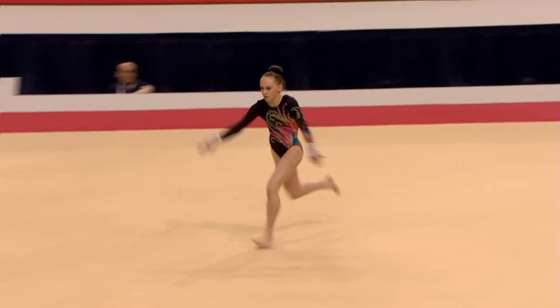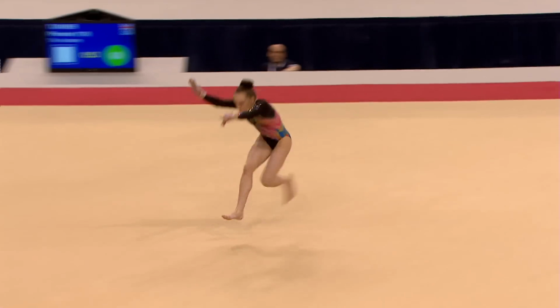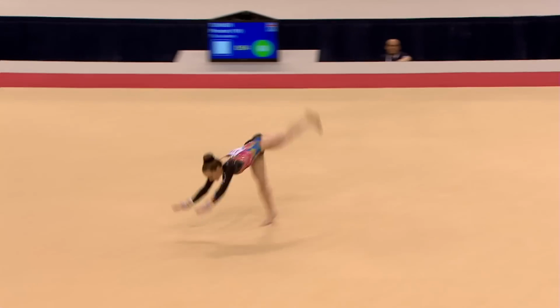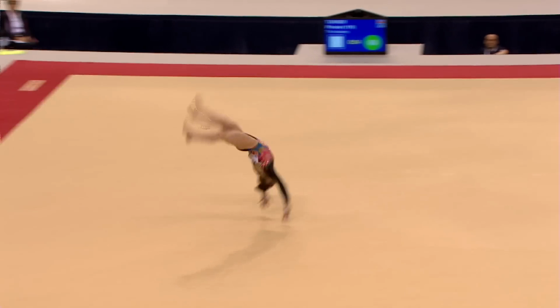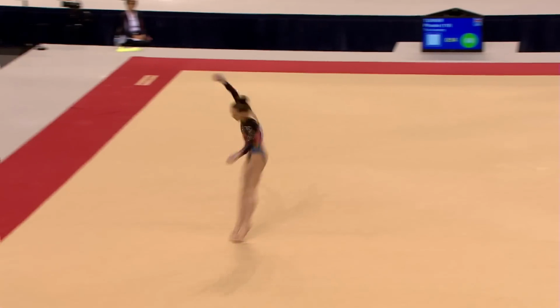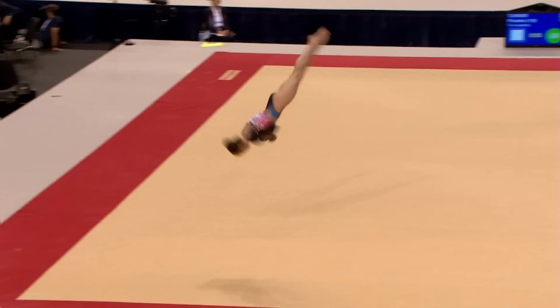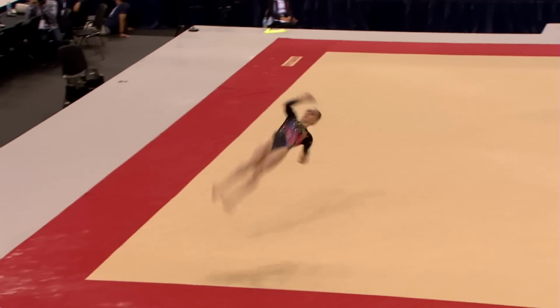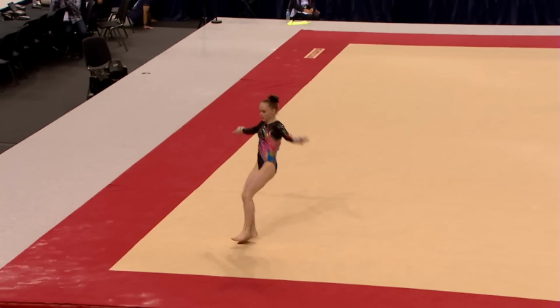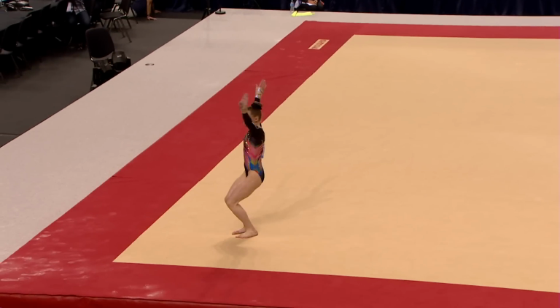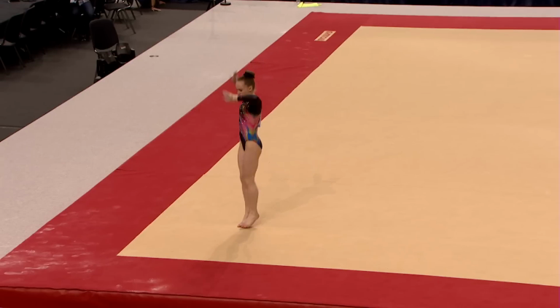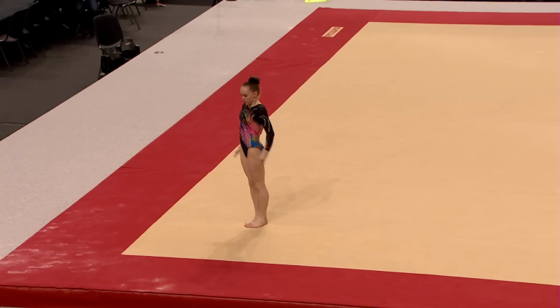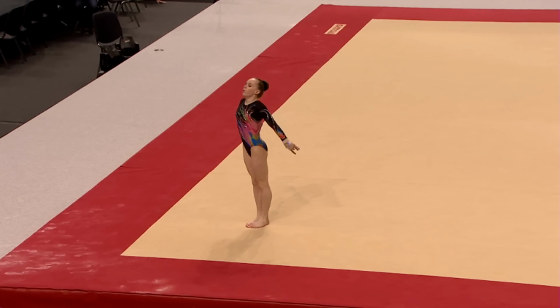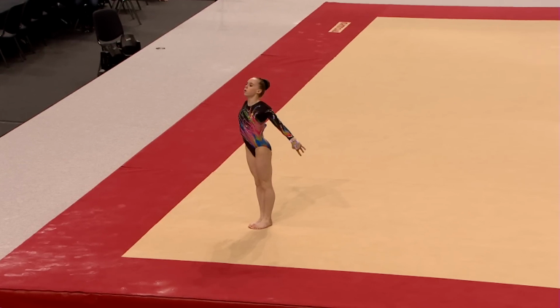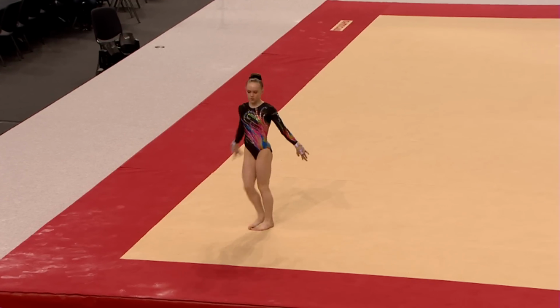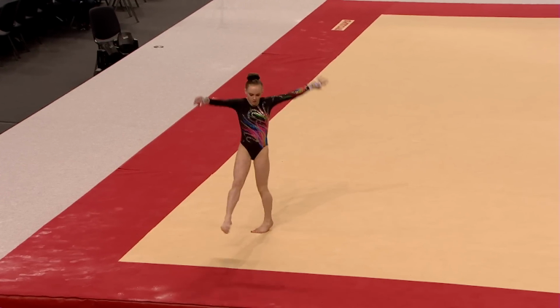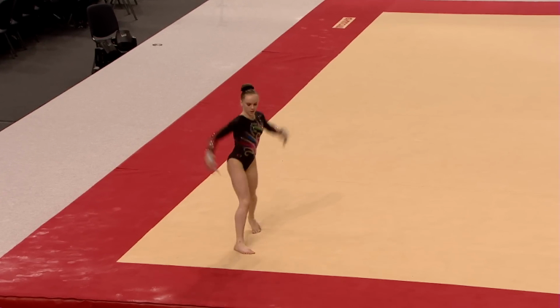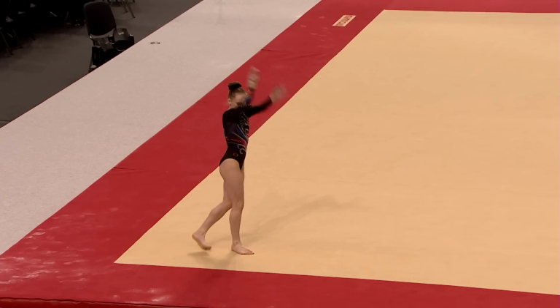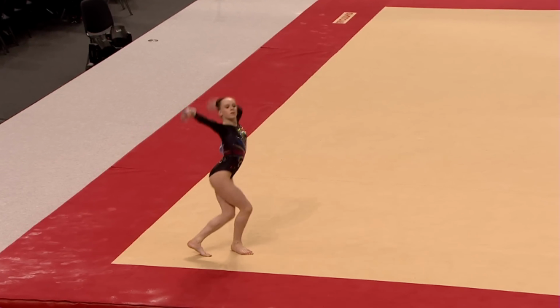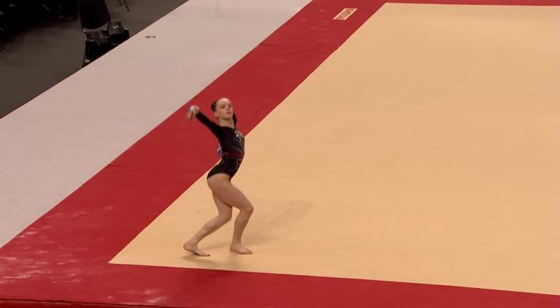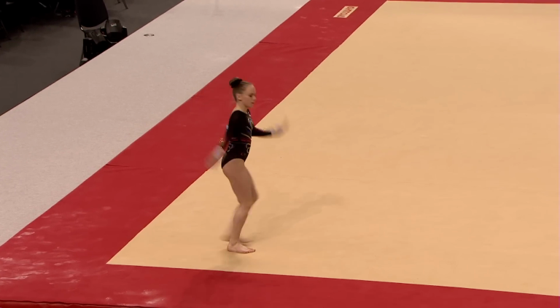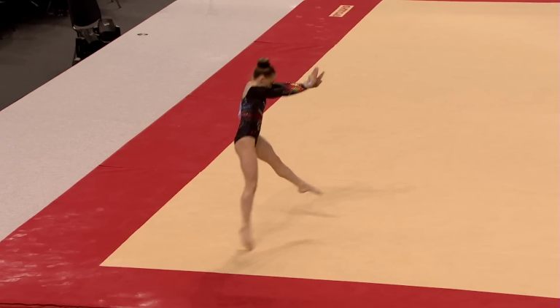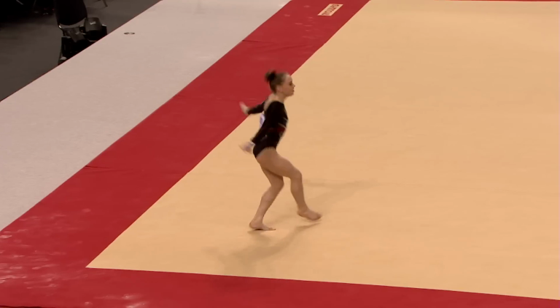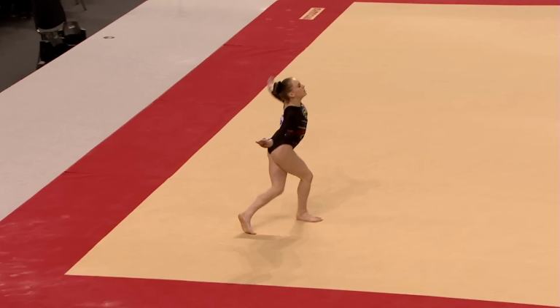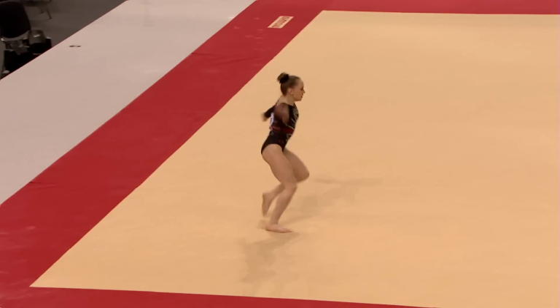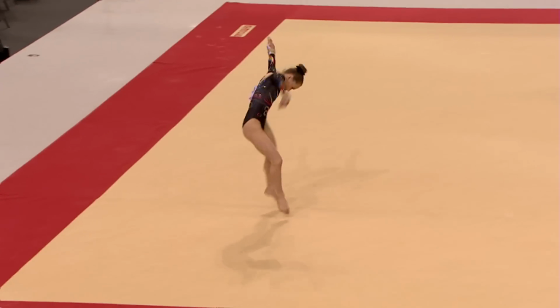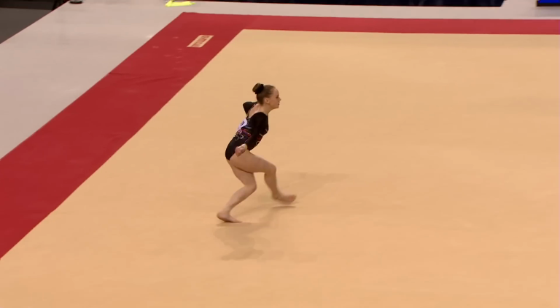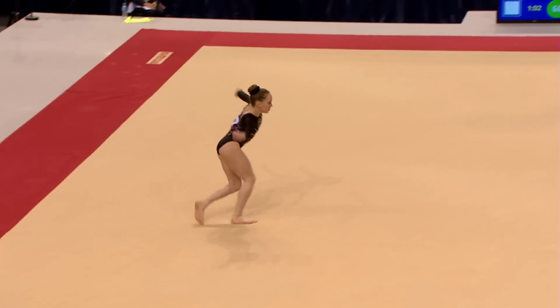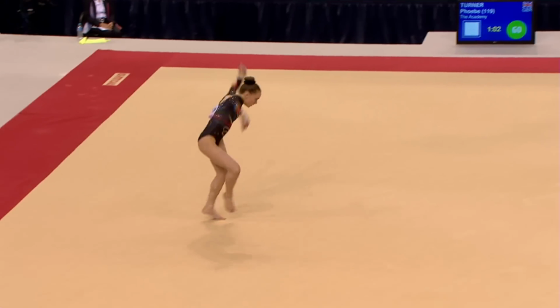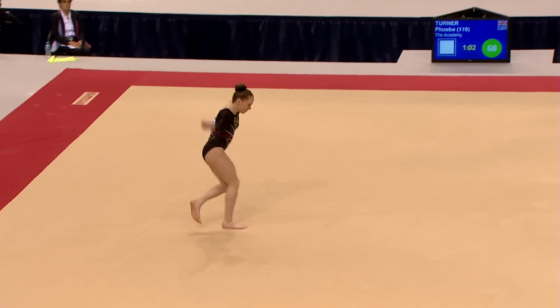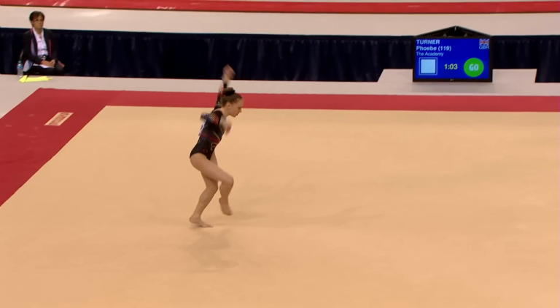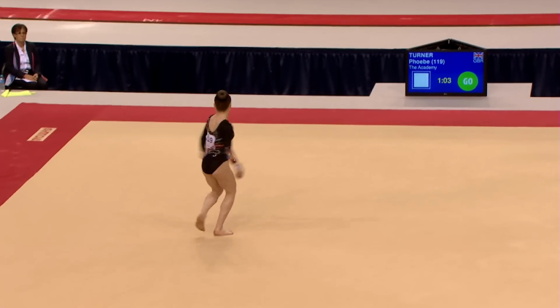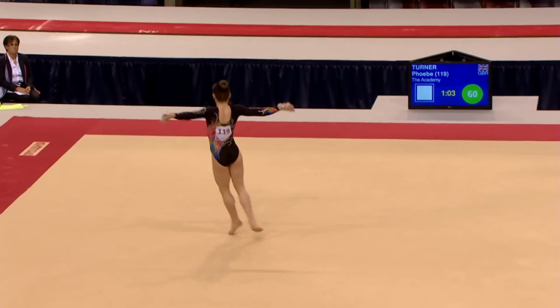Third tumble now working hard — handspring double twisting straight front. And she's just so clean on these landings. Really lovely work from the young academy gymnast.